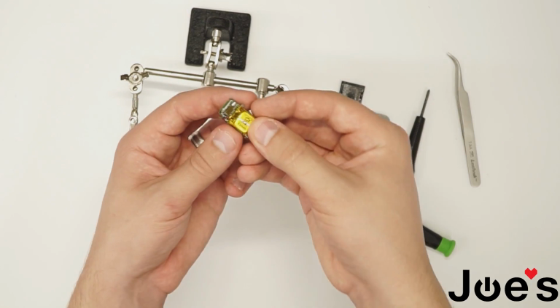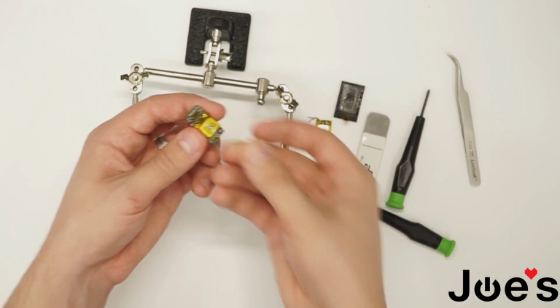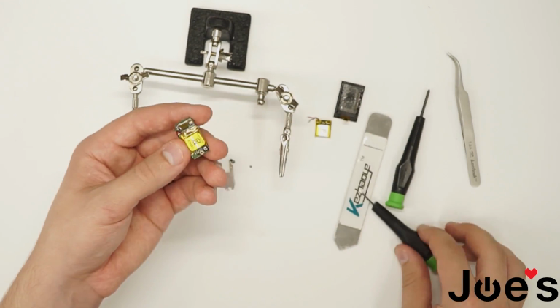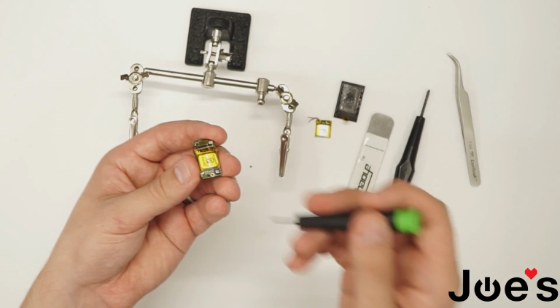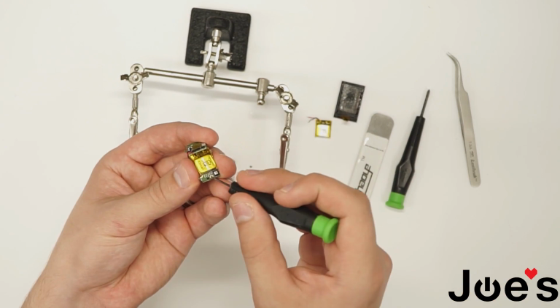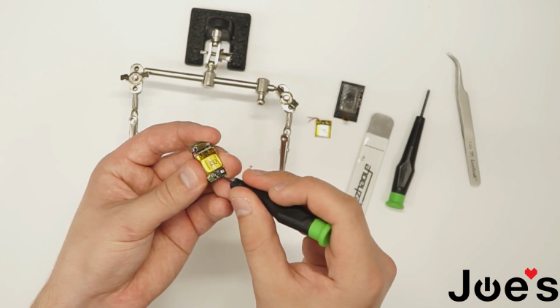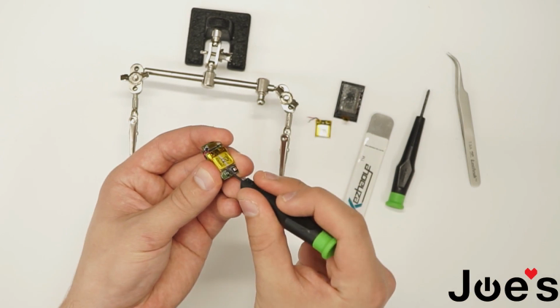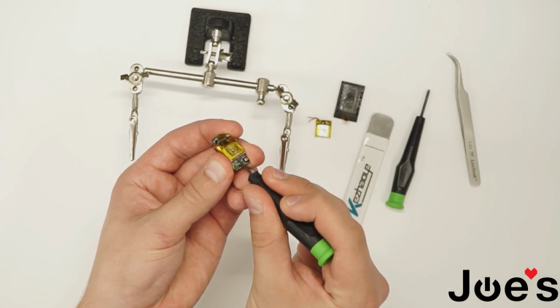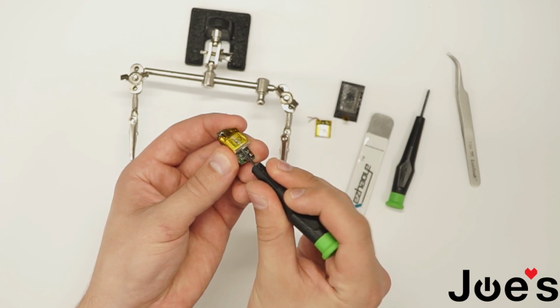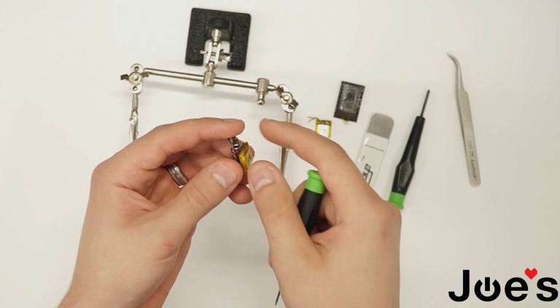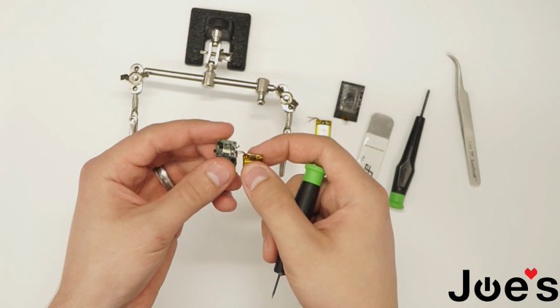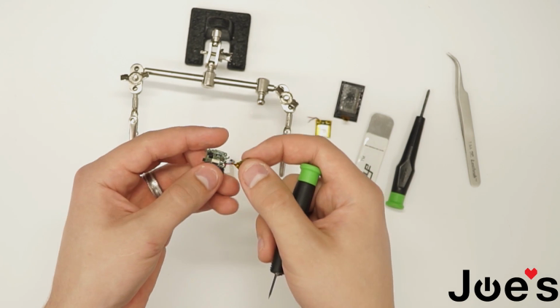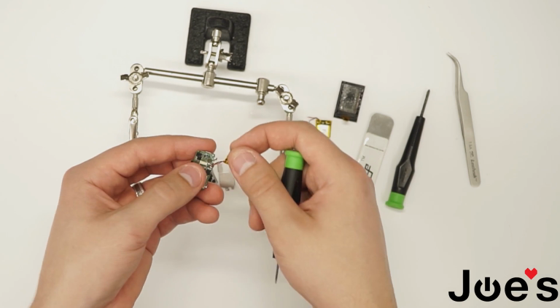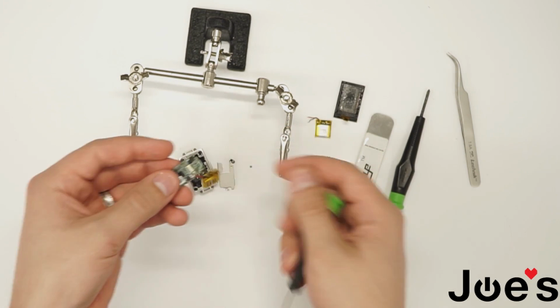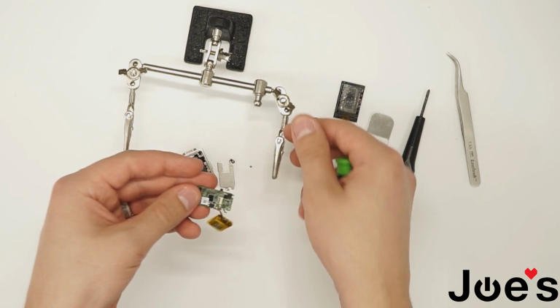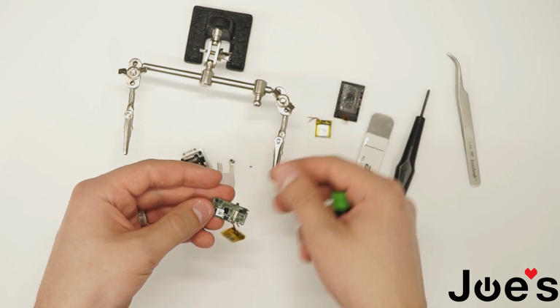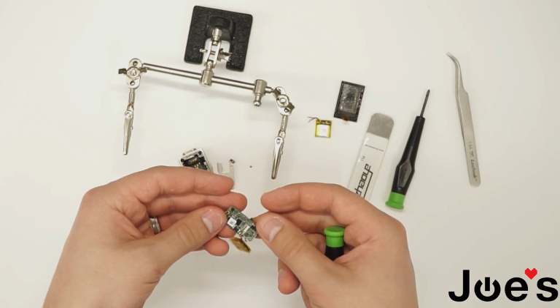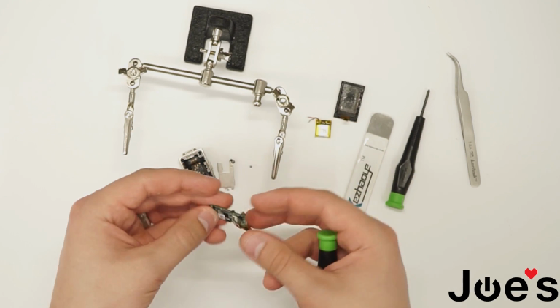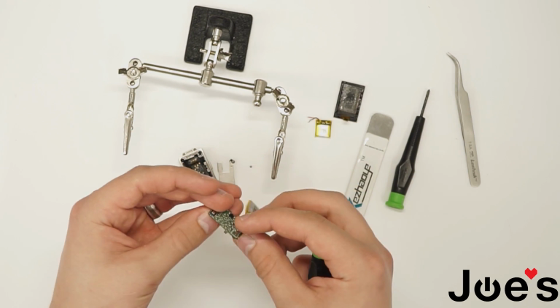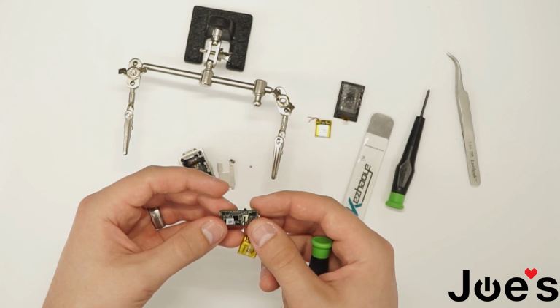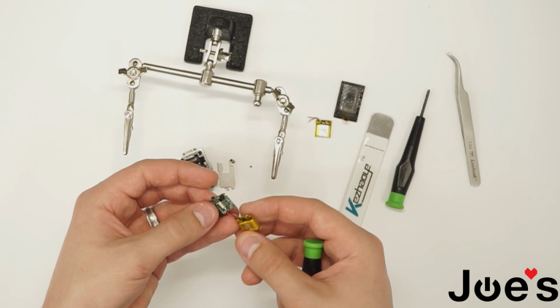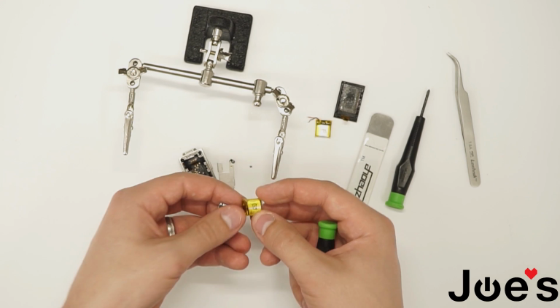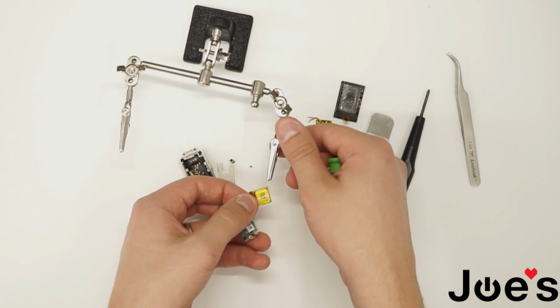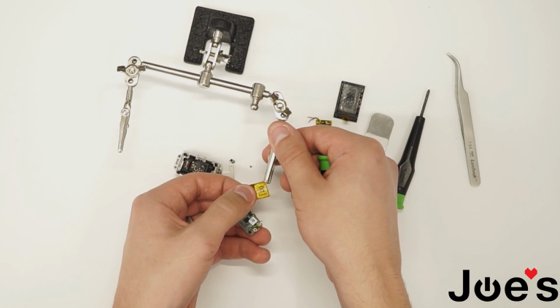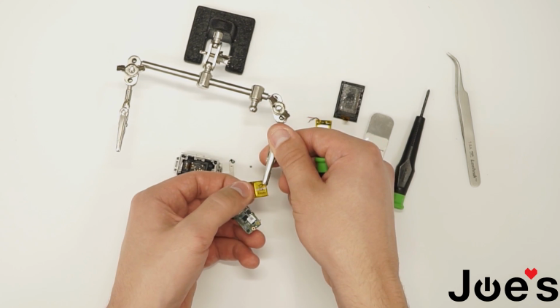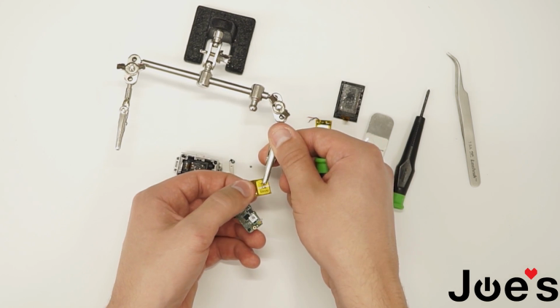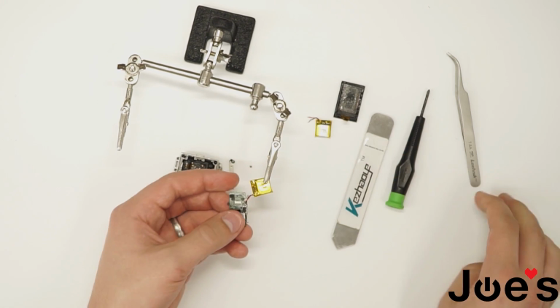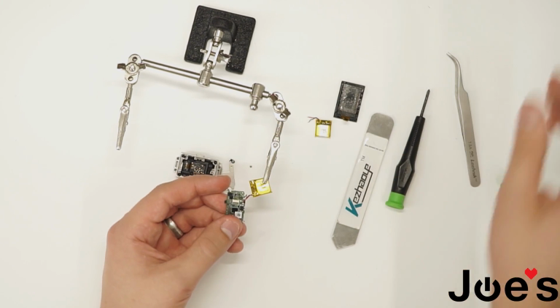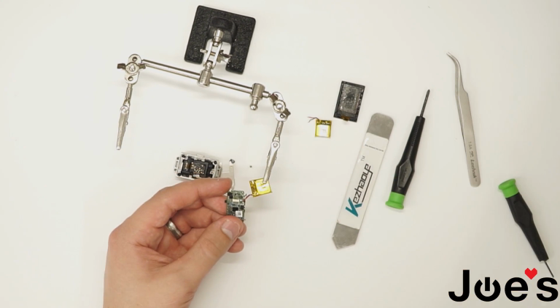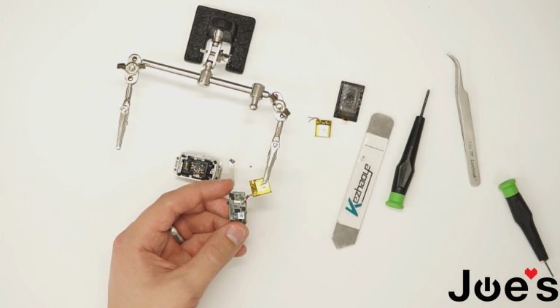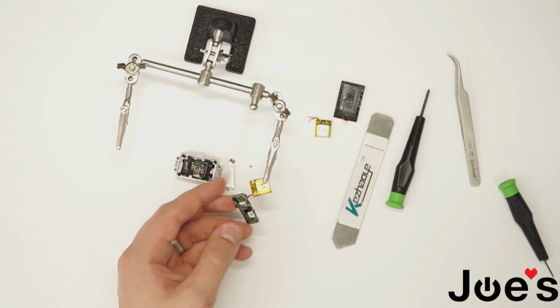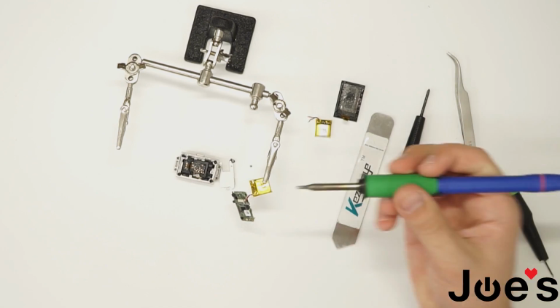Now the battery. Go underneath it and lift it up. There will be these two solder points. Unsolder the battery with a solder gun.